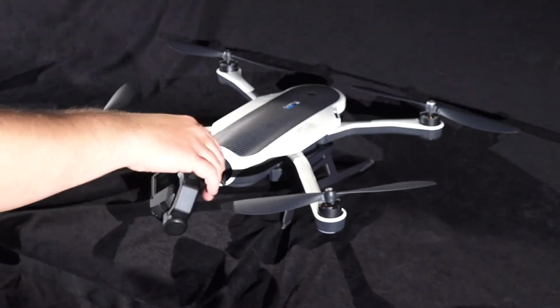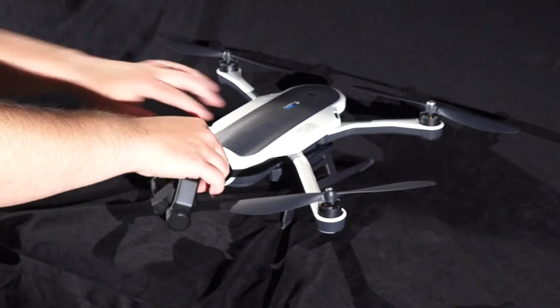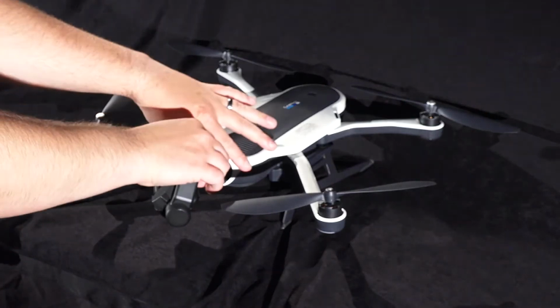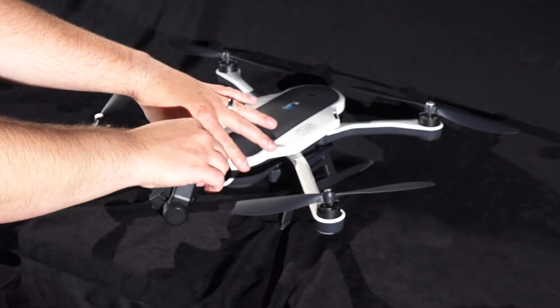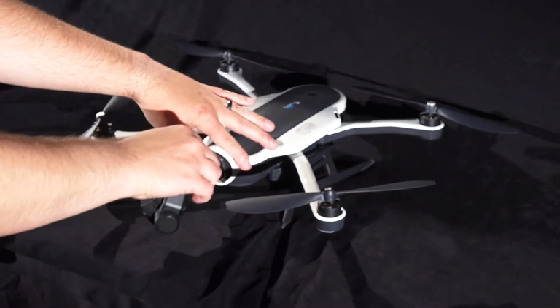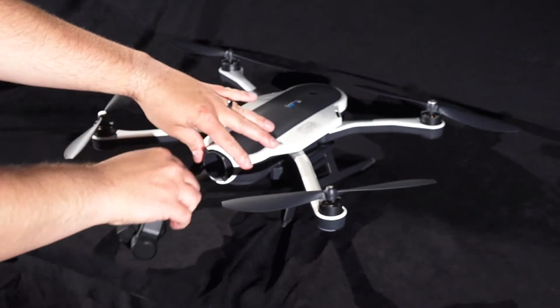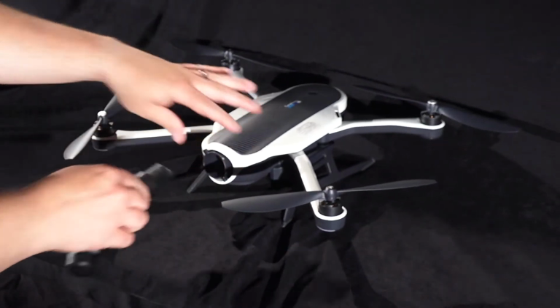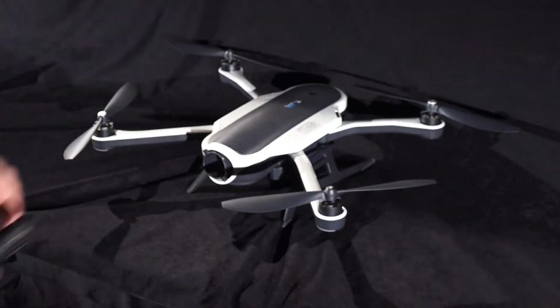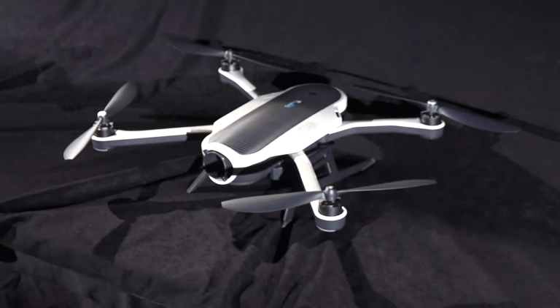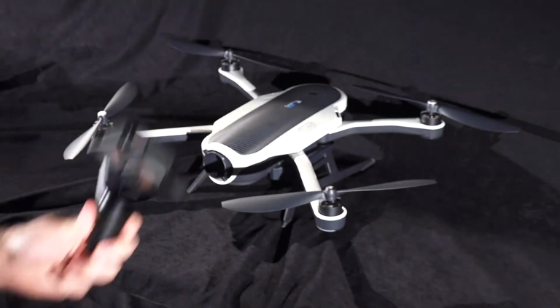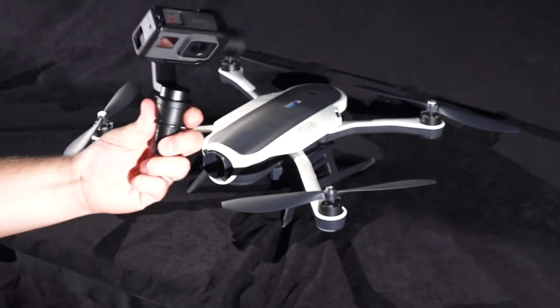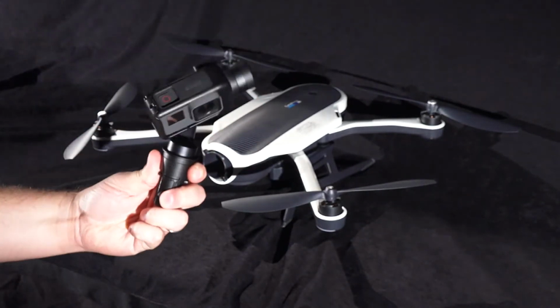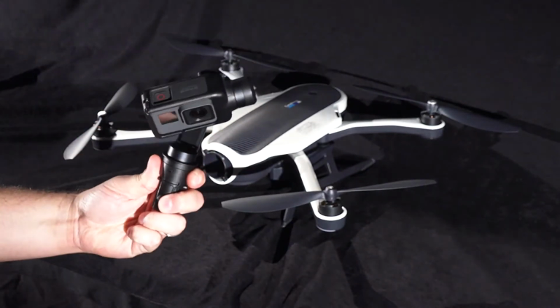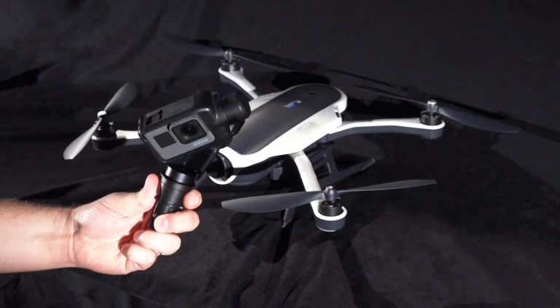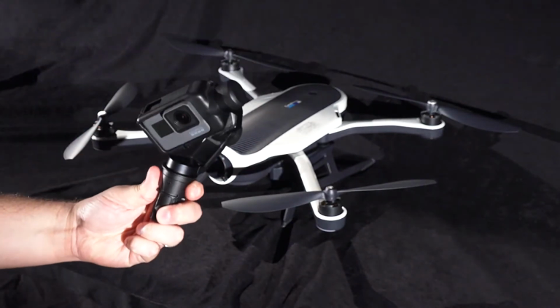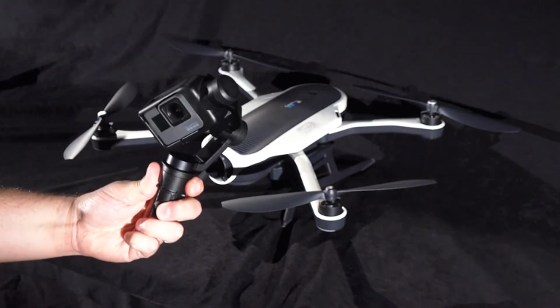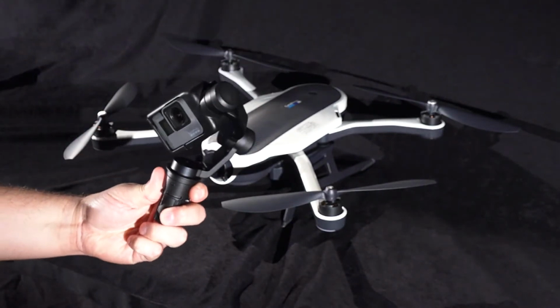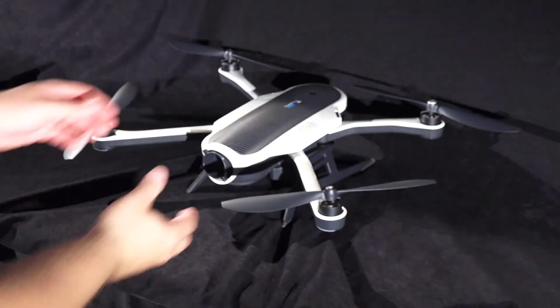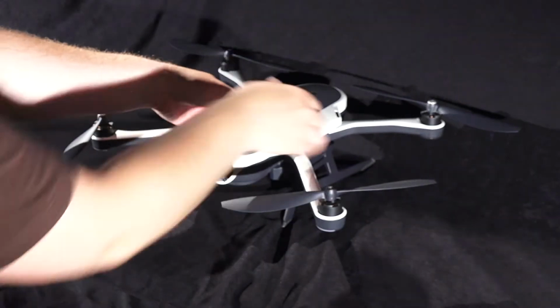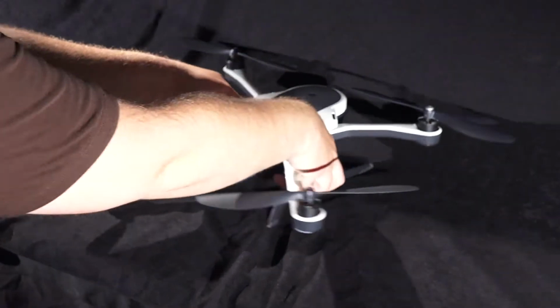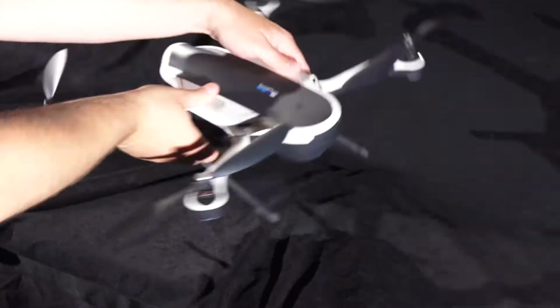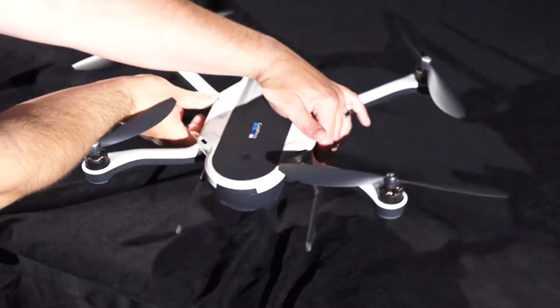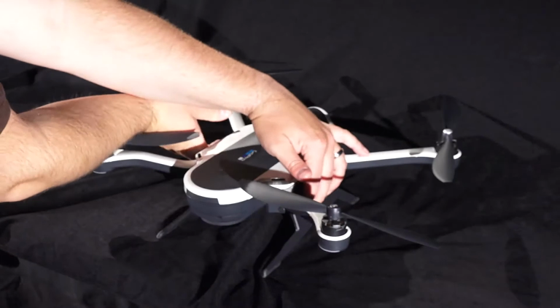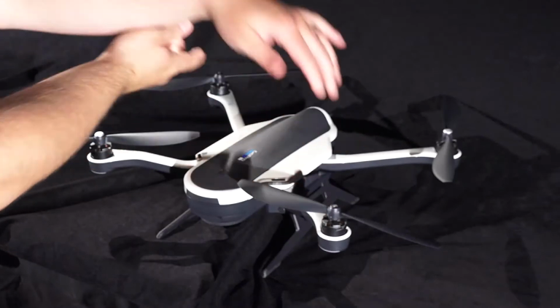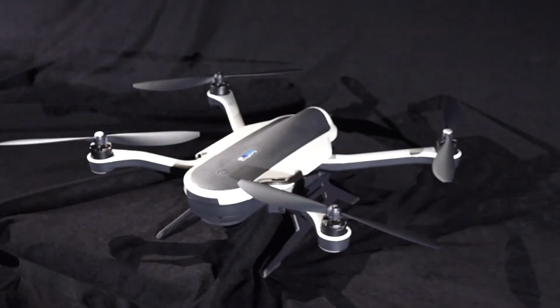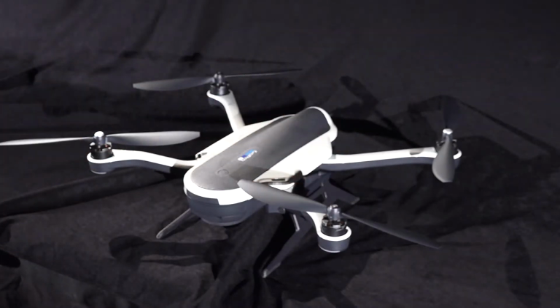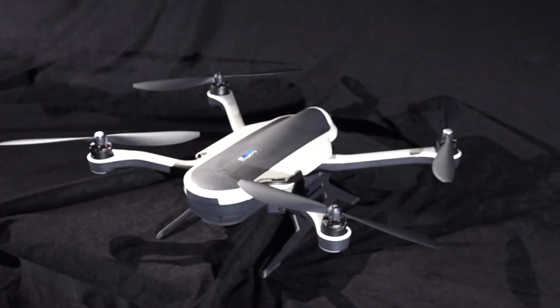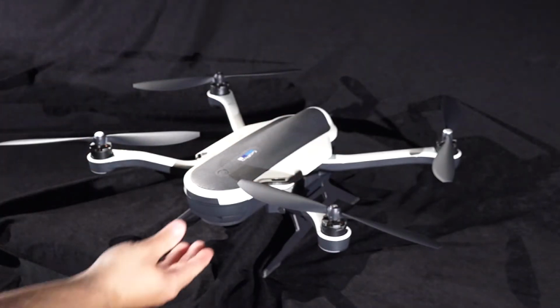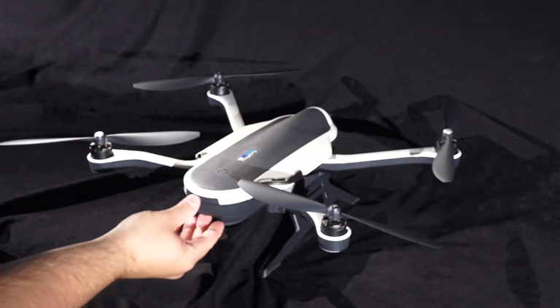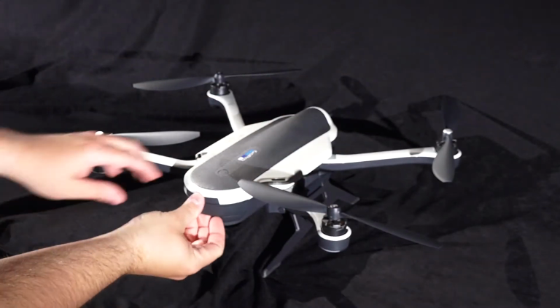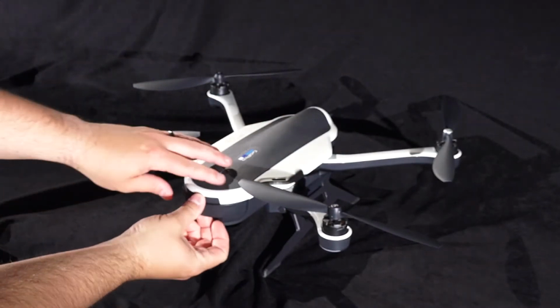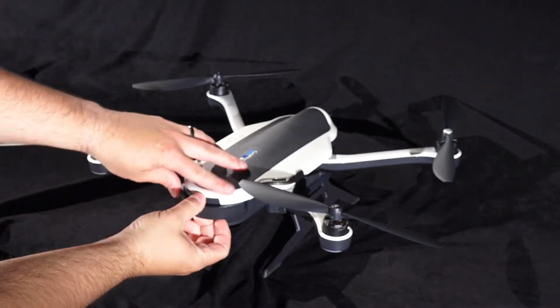First, to get started, we have to remove the gimbal from the front of the Karma. Next, we will turn the Karma around and remove the battery.